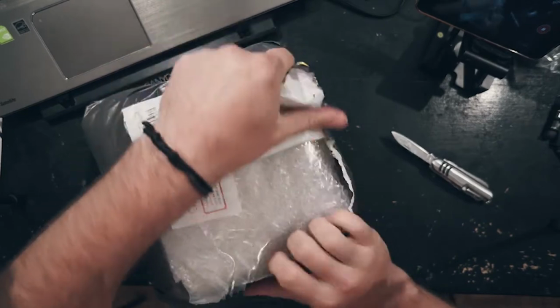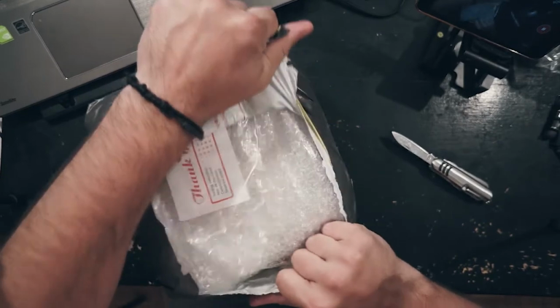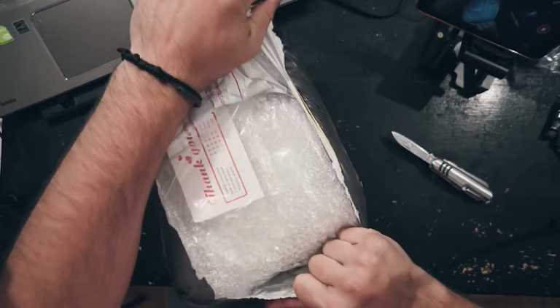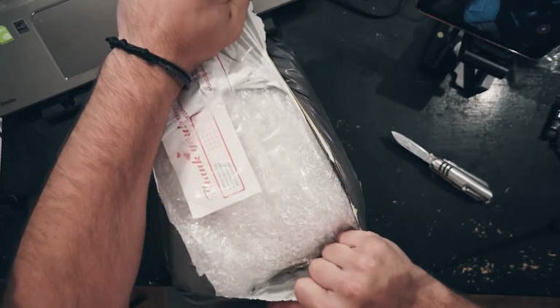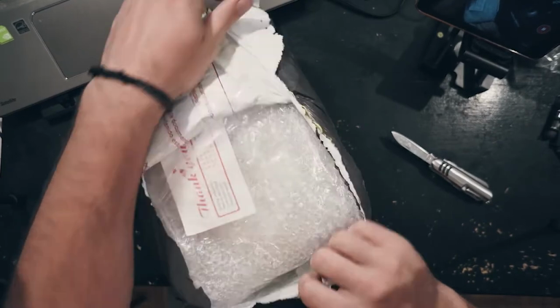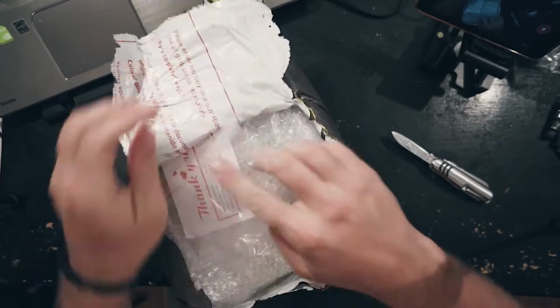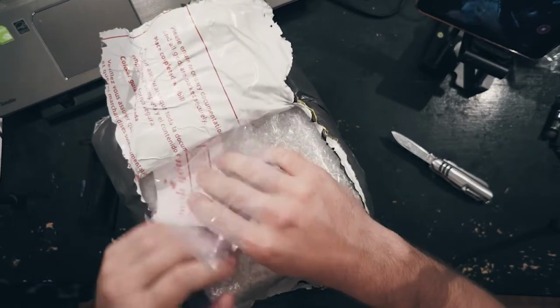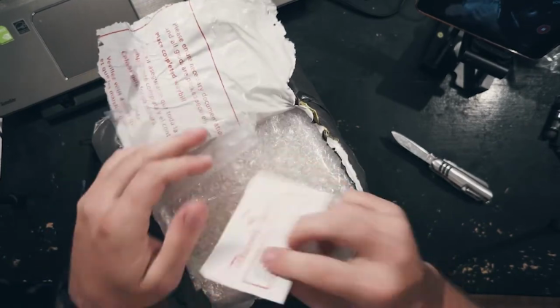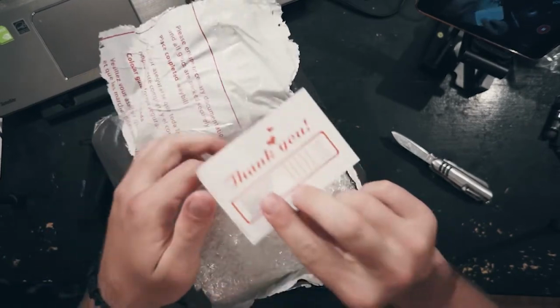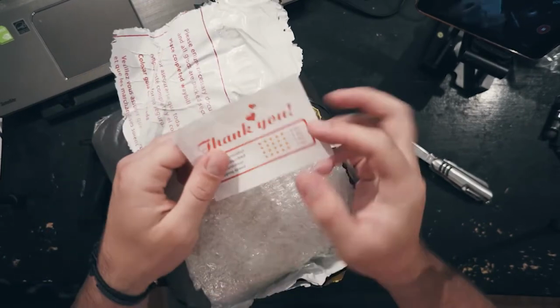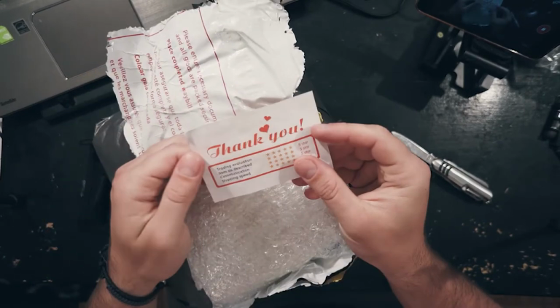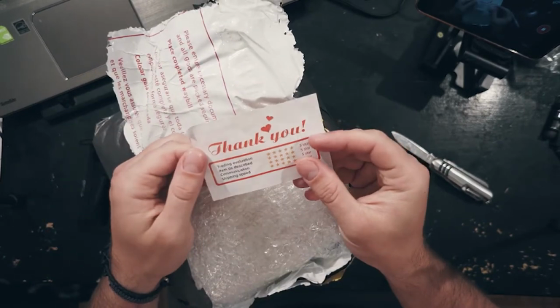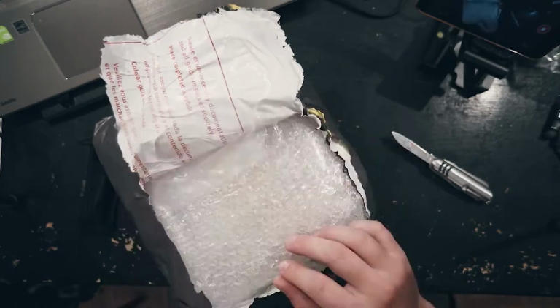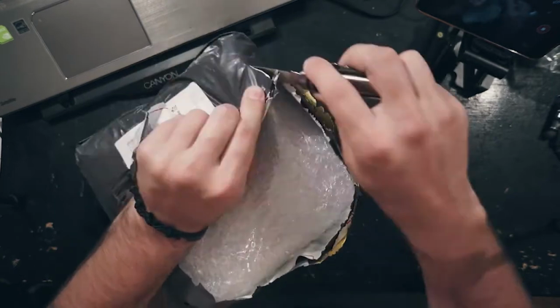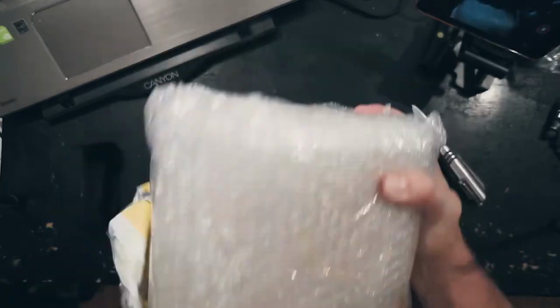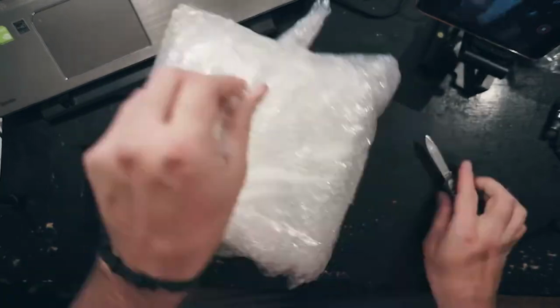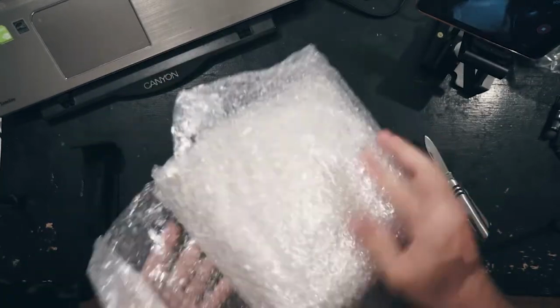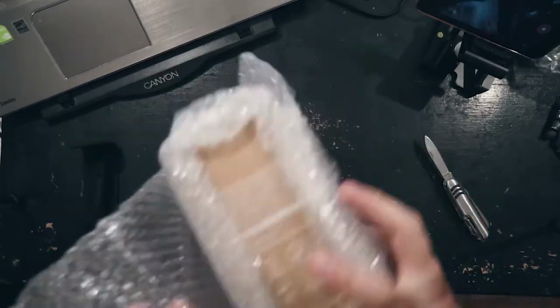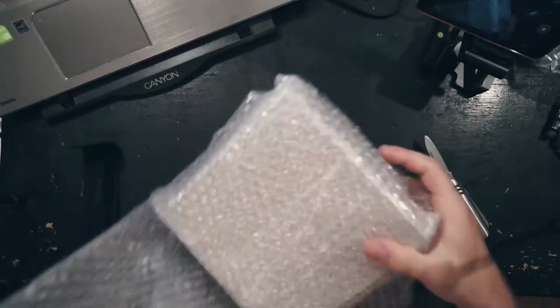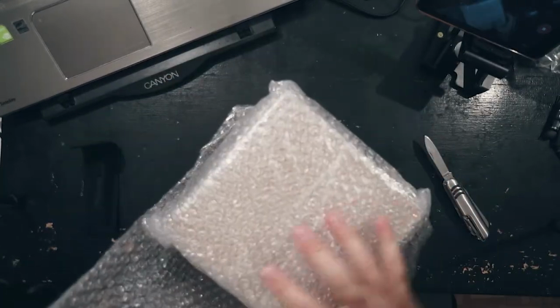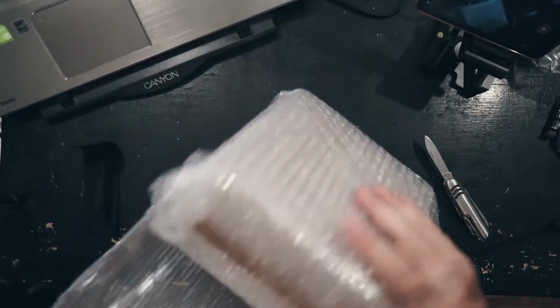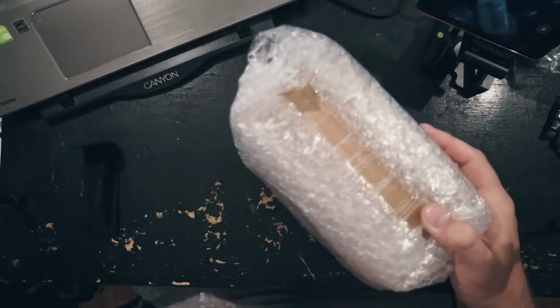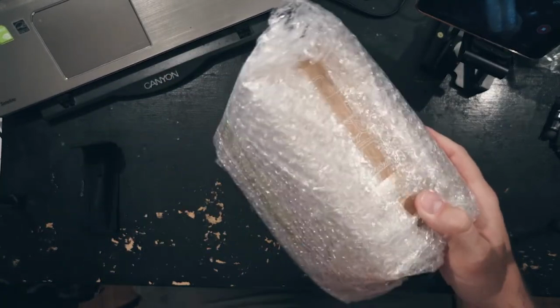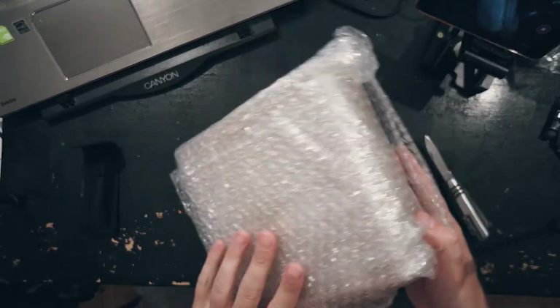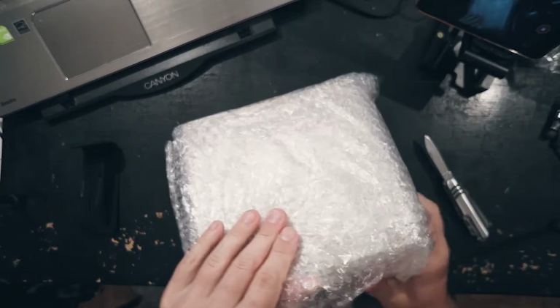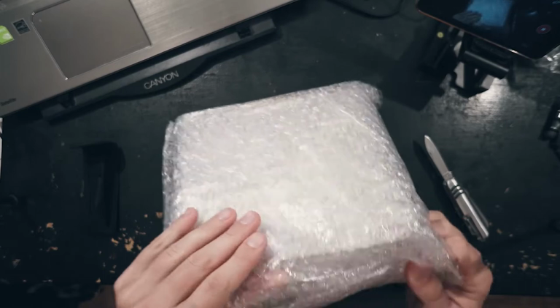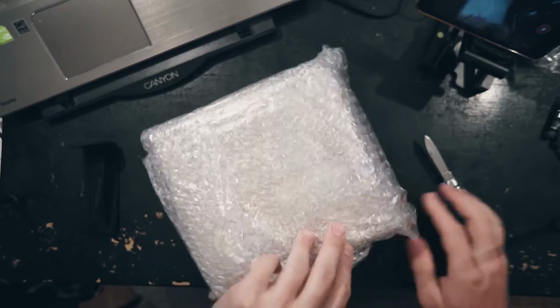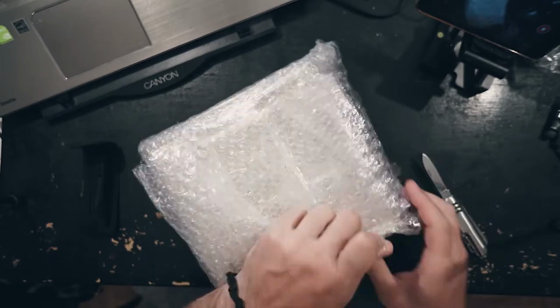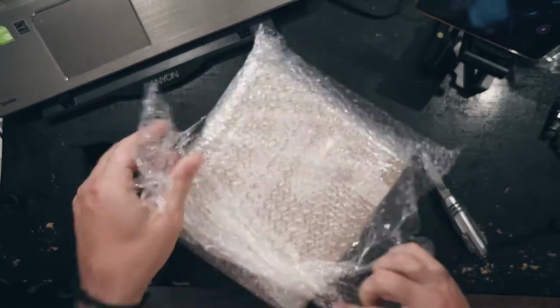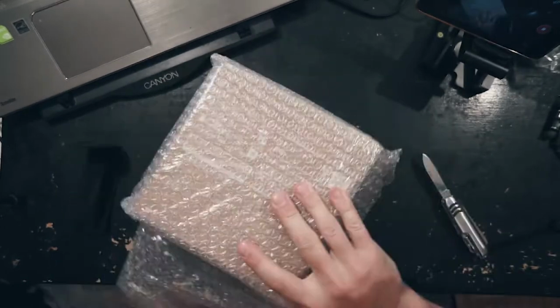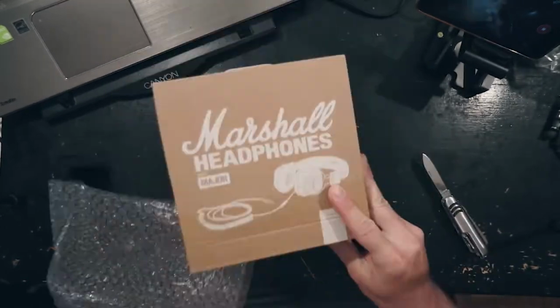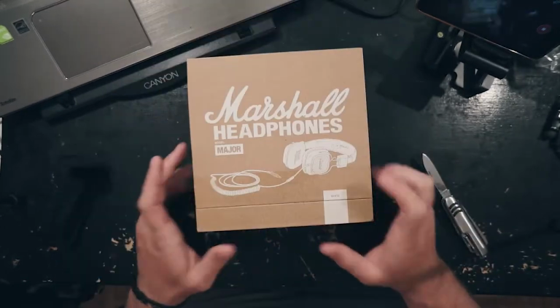We got bubble wrap. And a thank you note — how sweet. Lots of bubble wrap. We got one layer, and then another layer. Exciting times. So much bubble wrap.